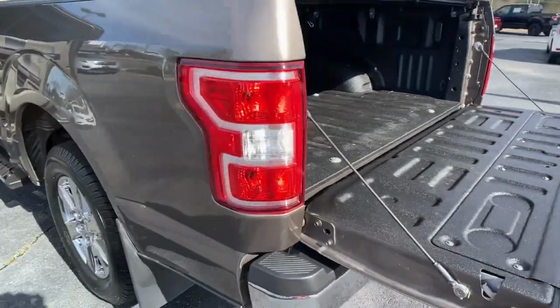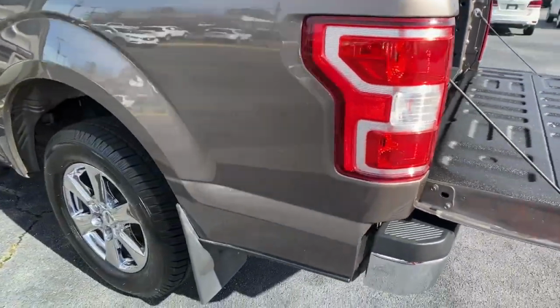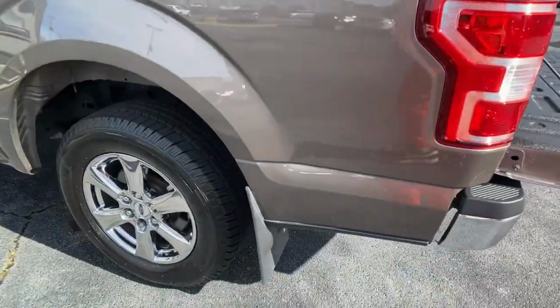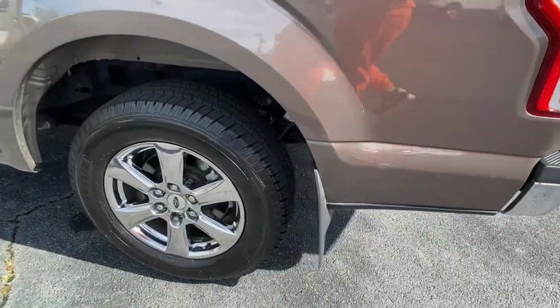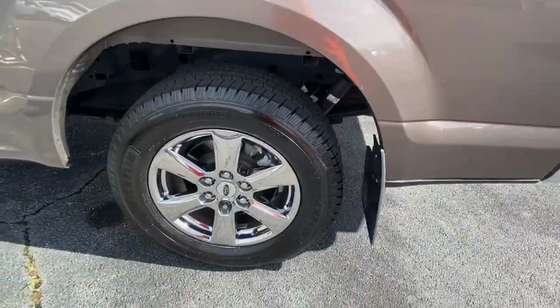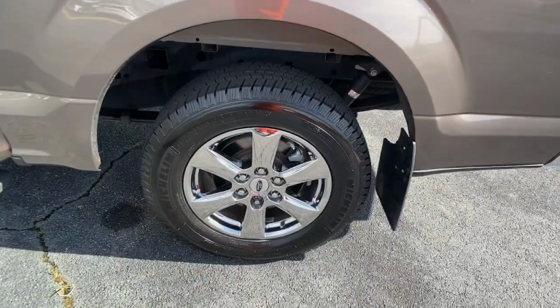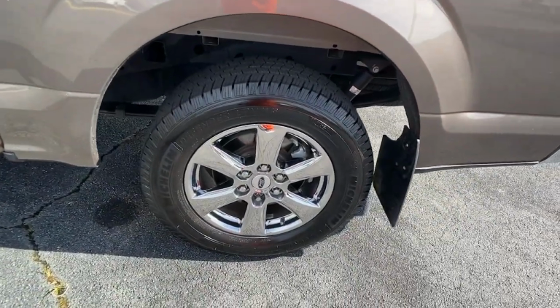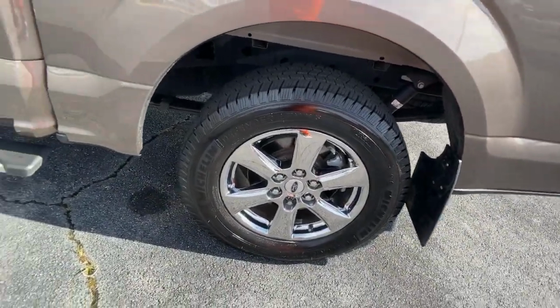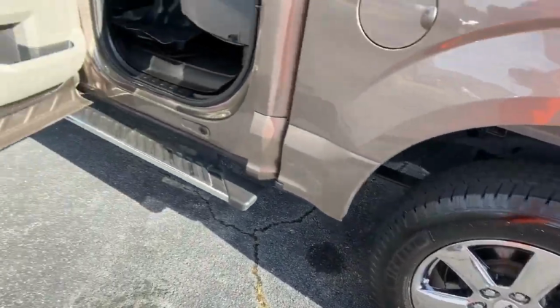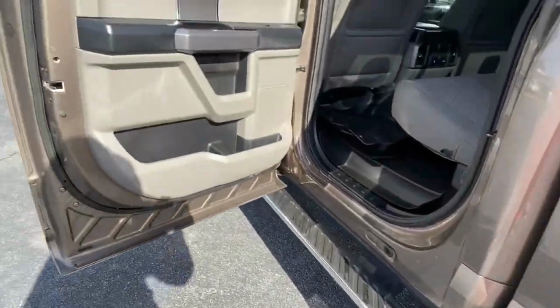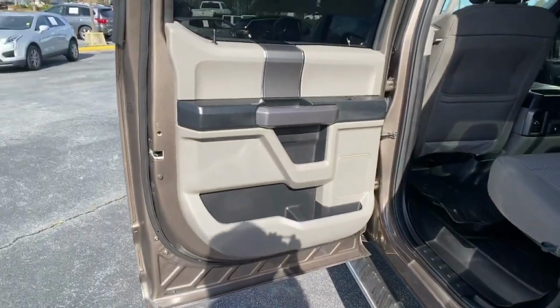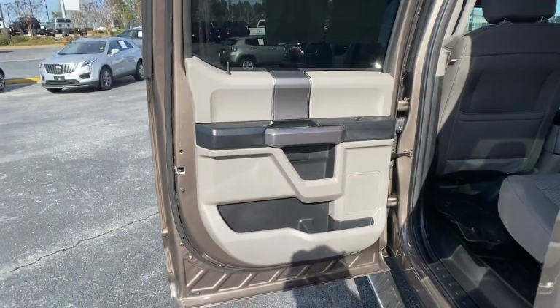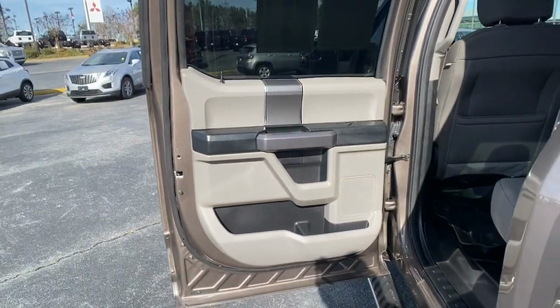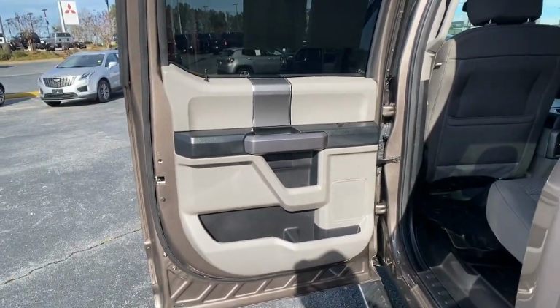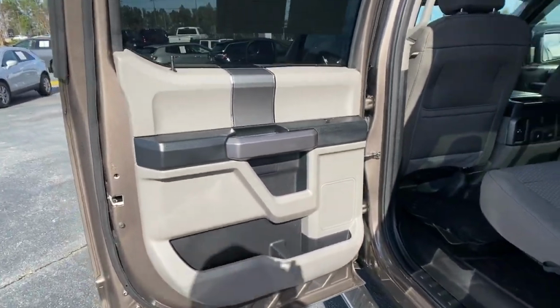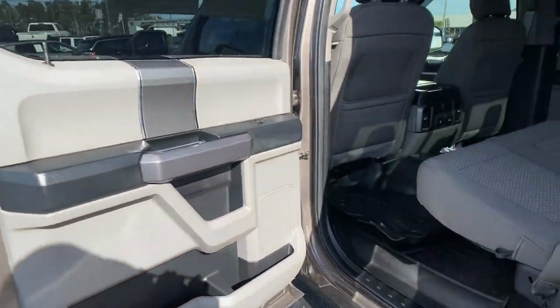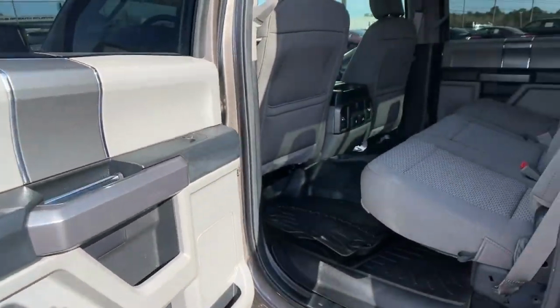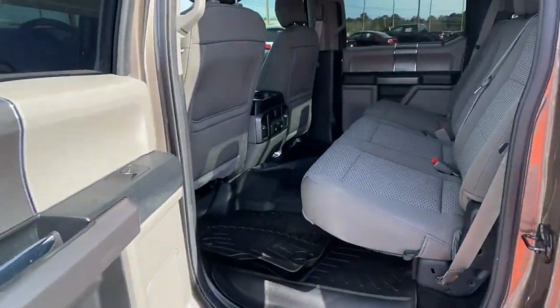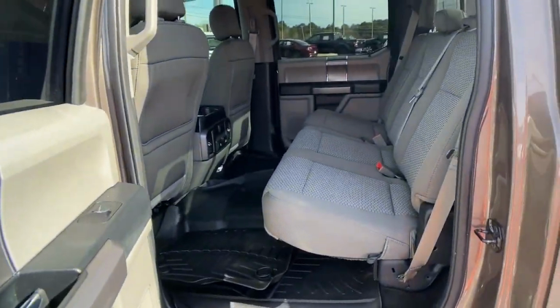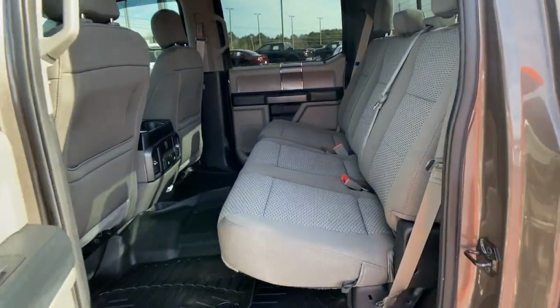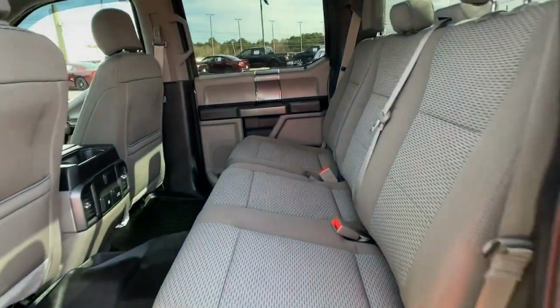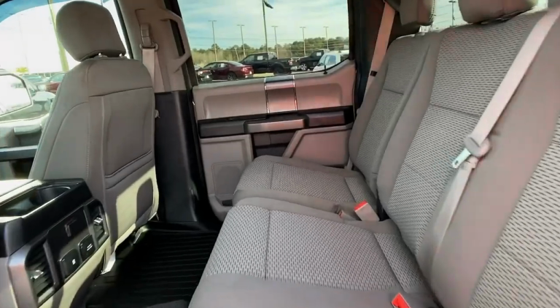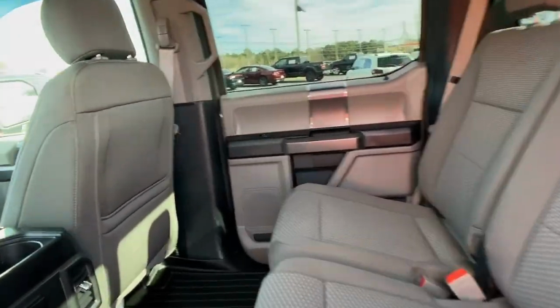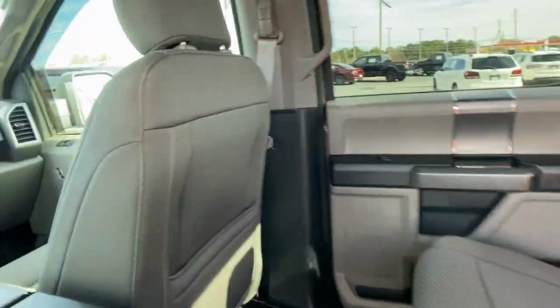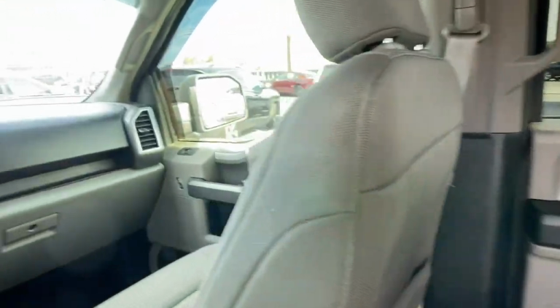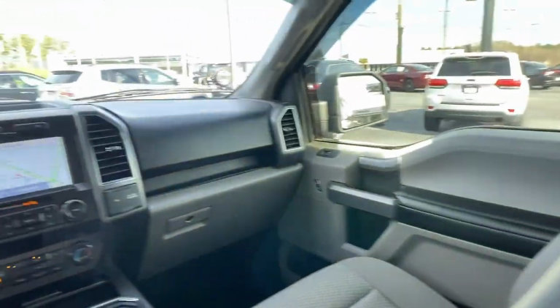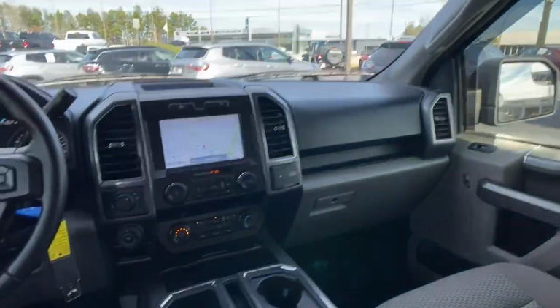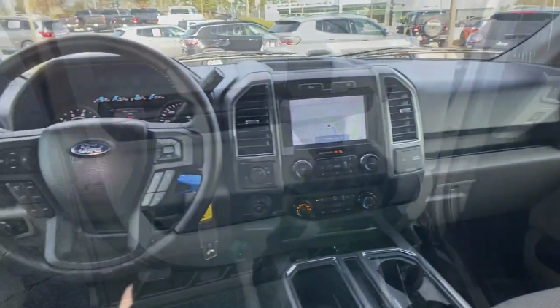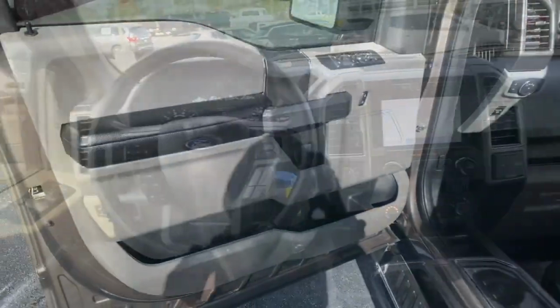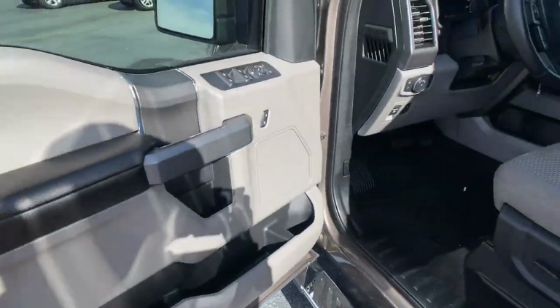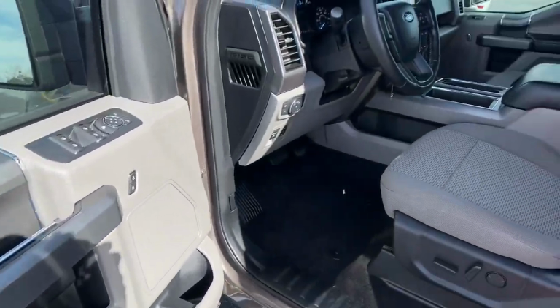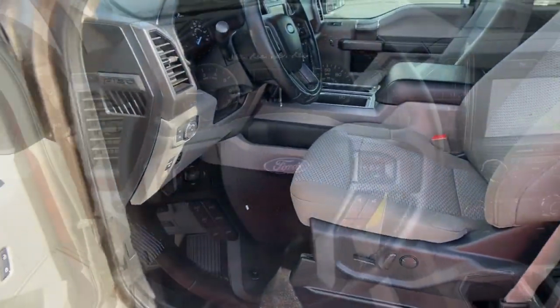Keyless entry, backup camera, fog lamps, remote engine start, Bluetooth connection, steering wheel audio controls, aluminum wheels, Wi-Fi hotspot, stability control, and passenger adjustable lumbar.